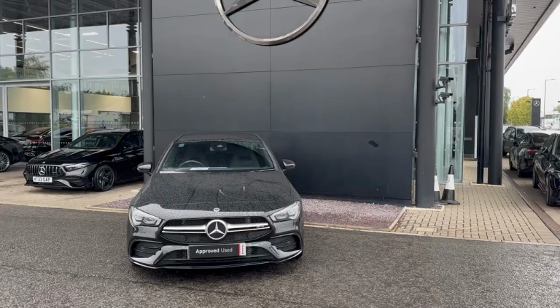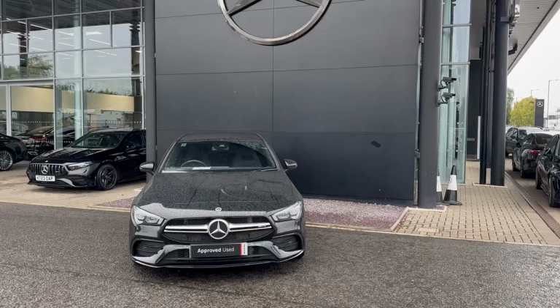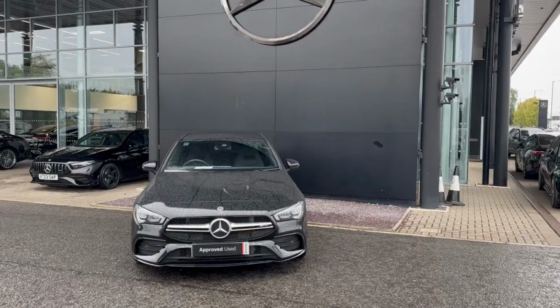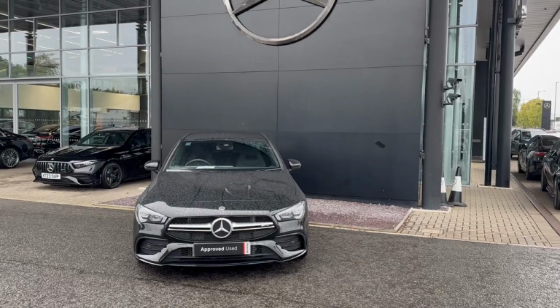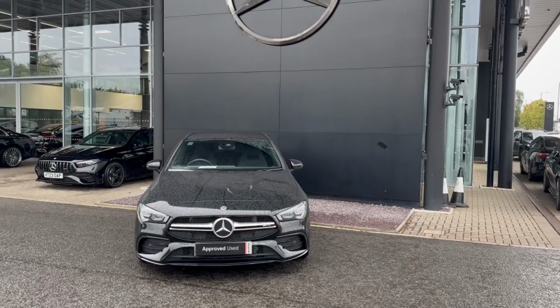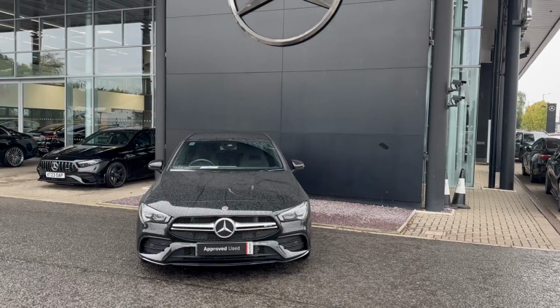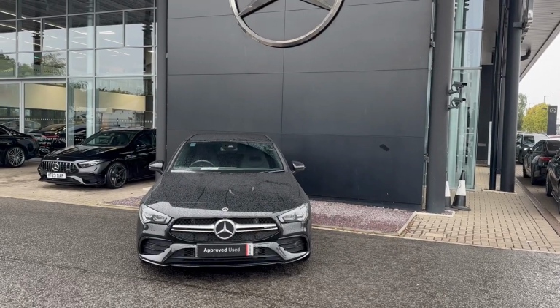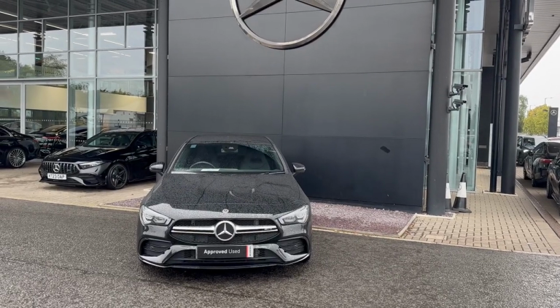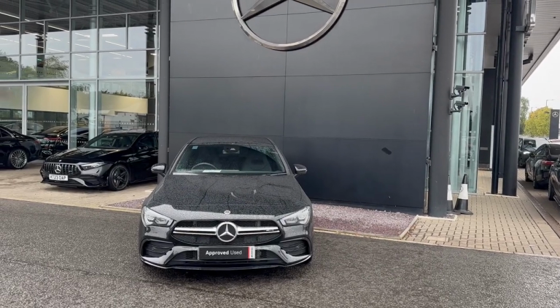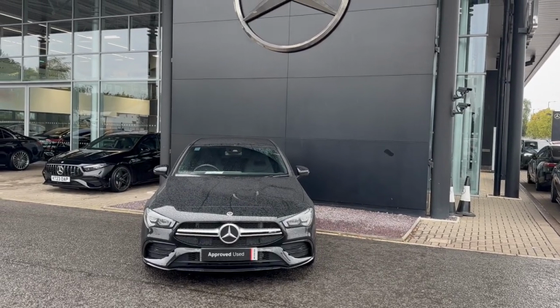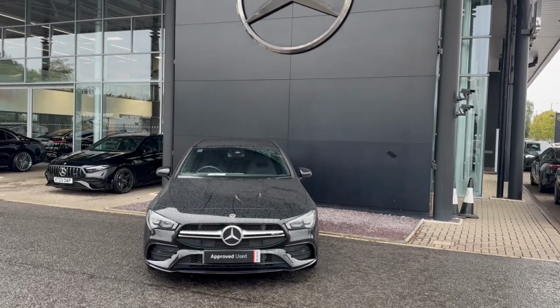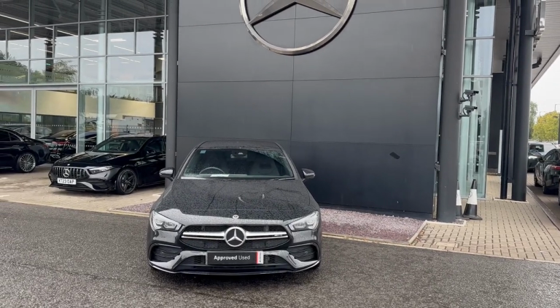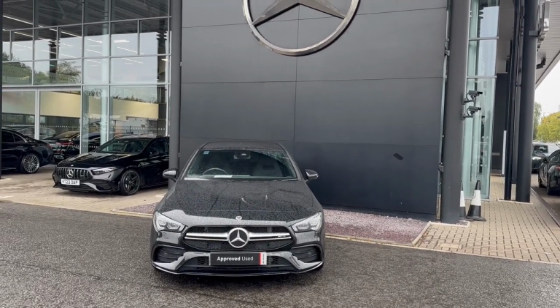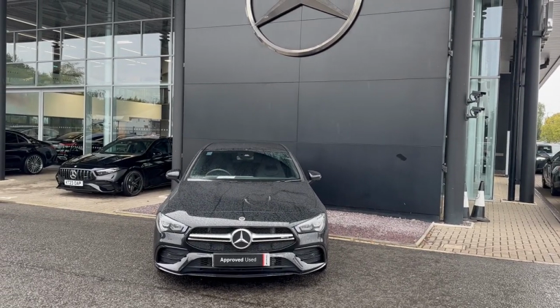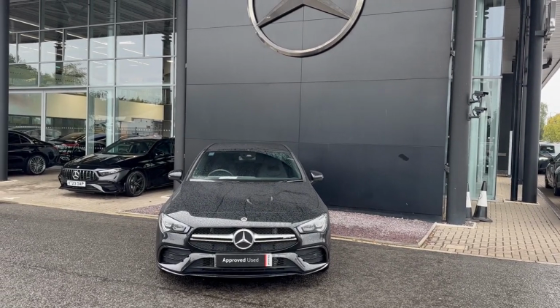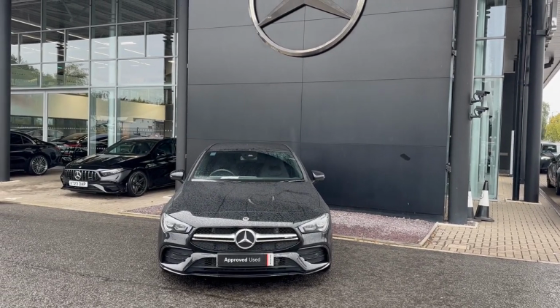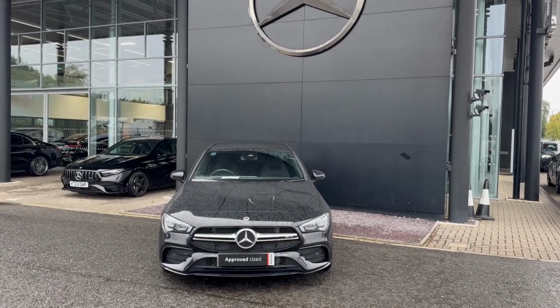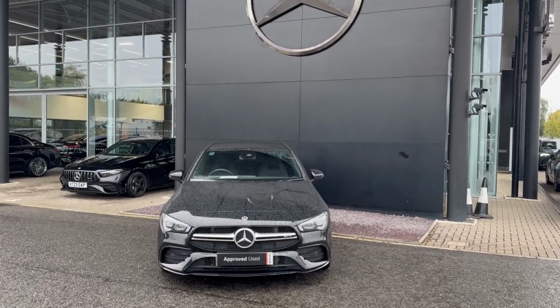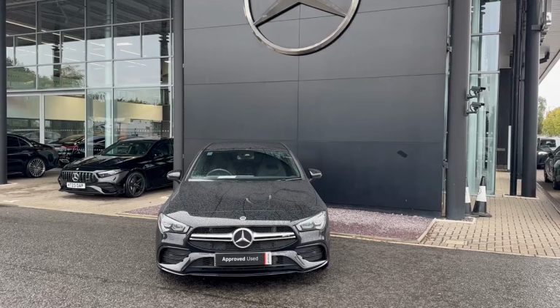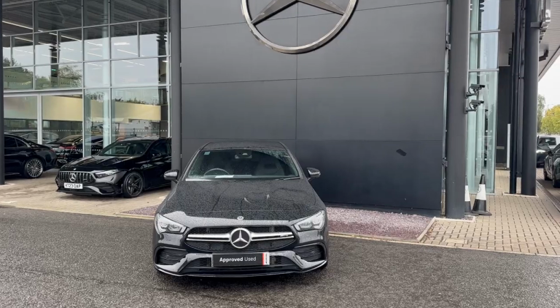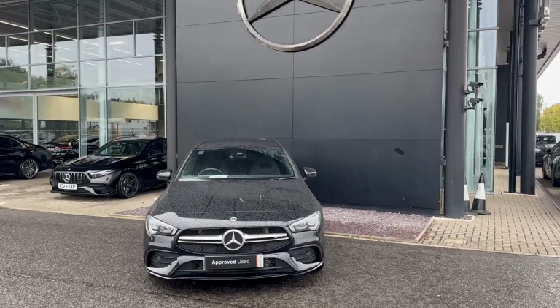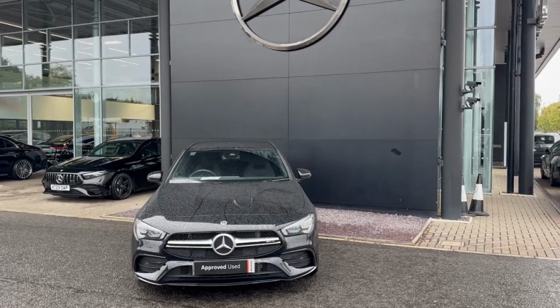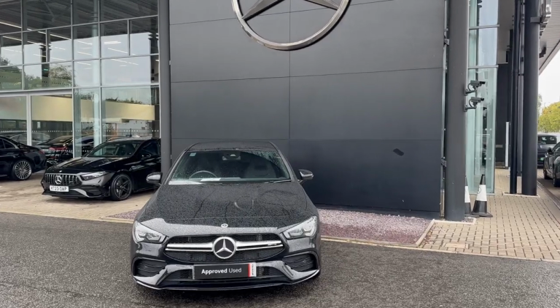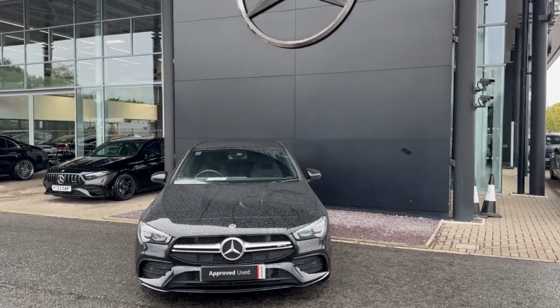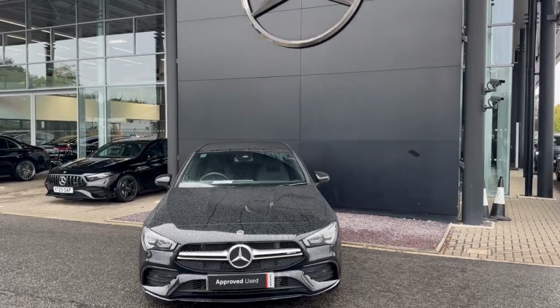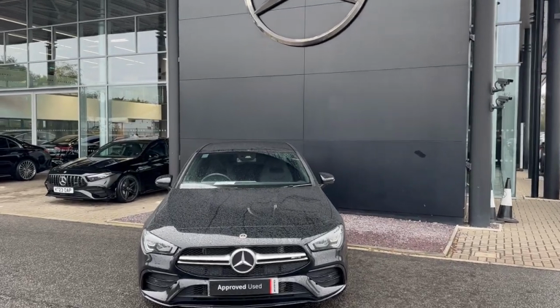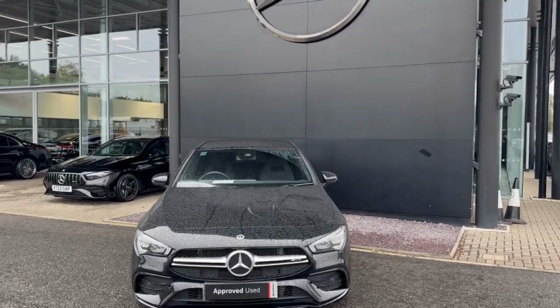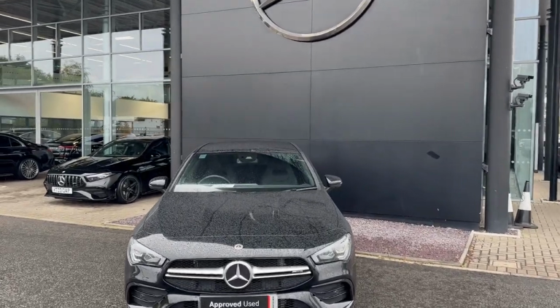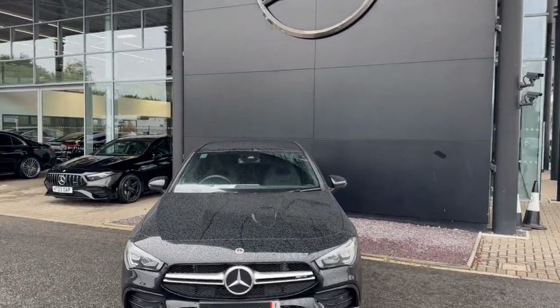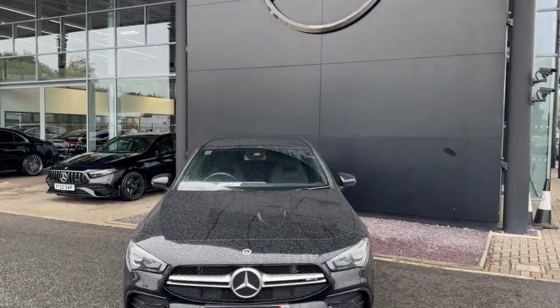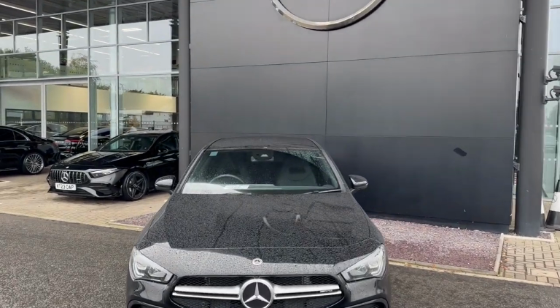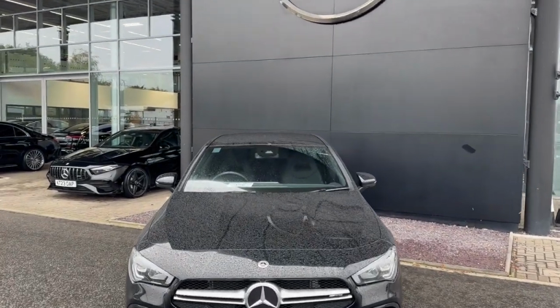I'm Mackenzie with Mercedes-Benz Bedroom, and today I'm going to be doing a video on this CLA35 AMG Shooting Brake. The car is Knight Edition.